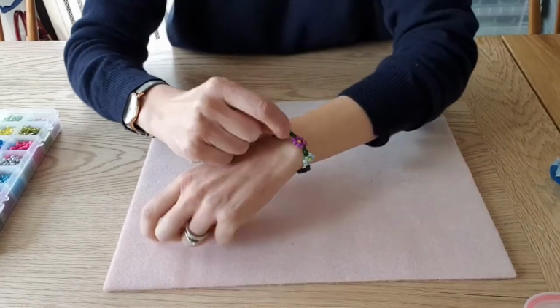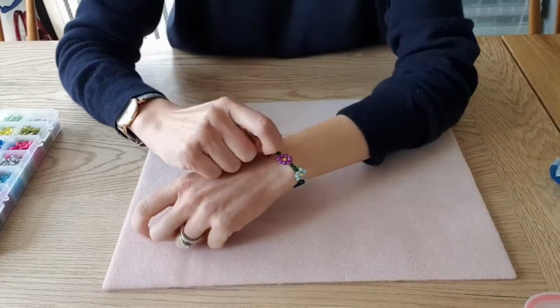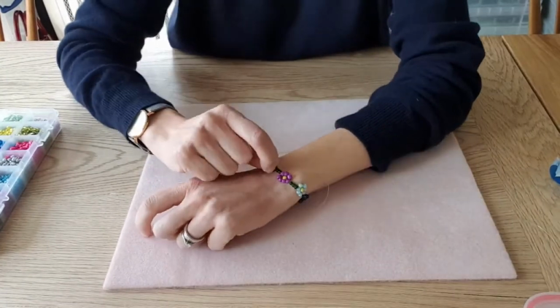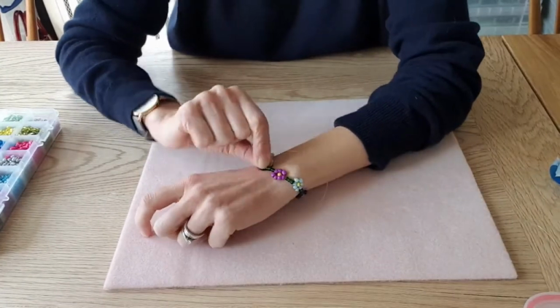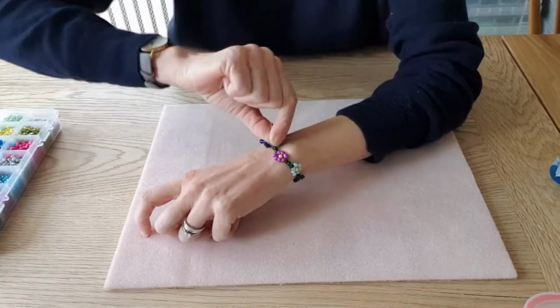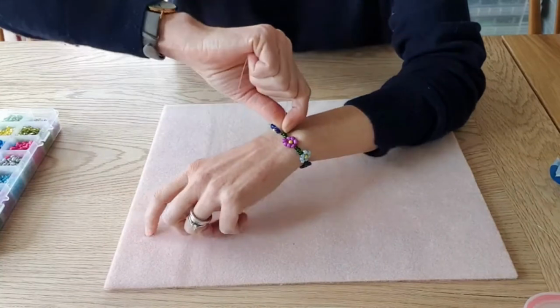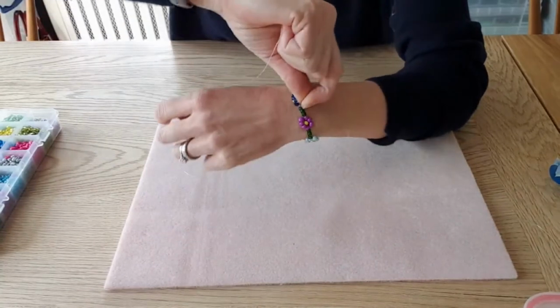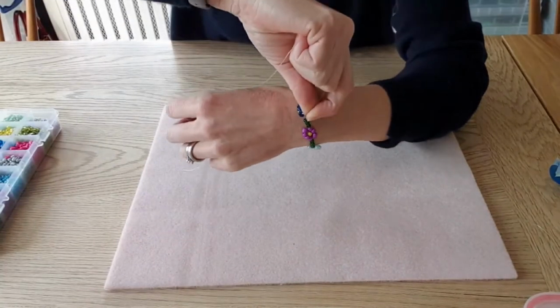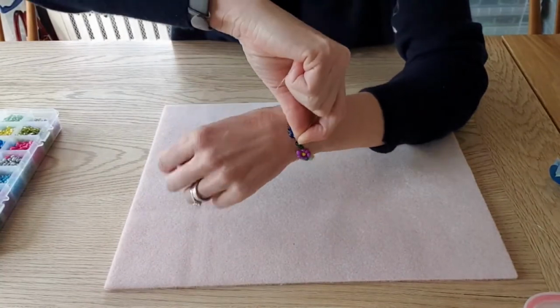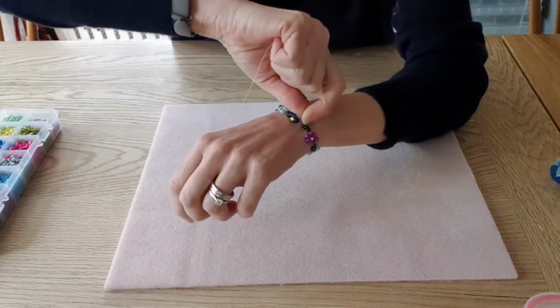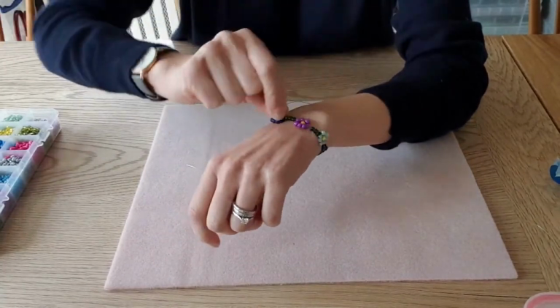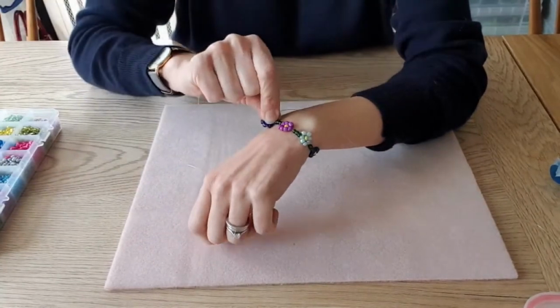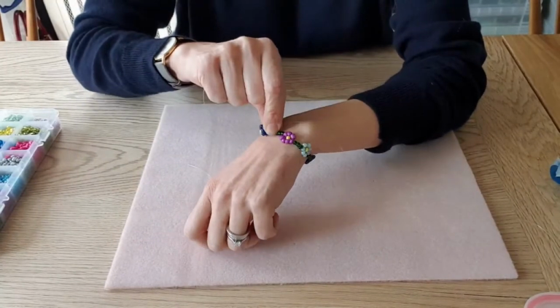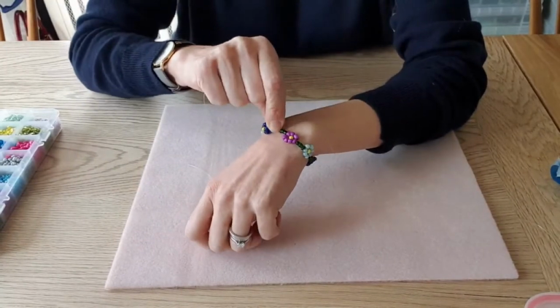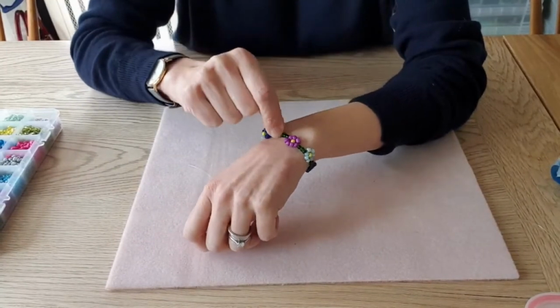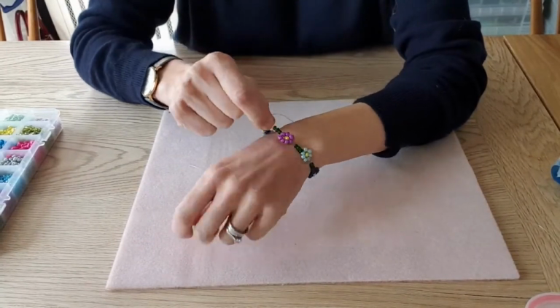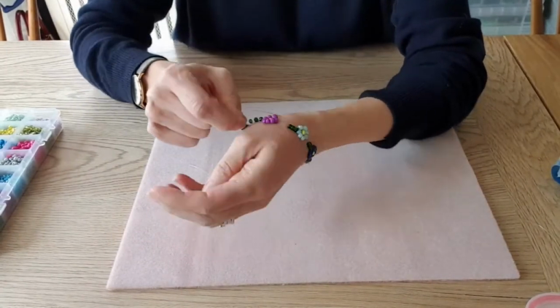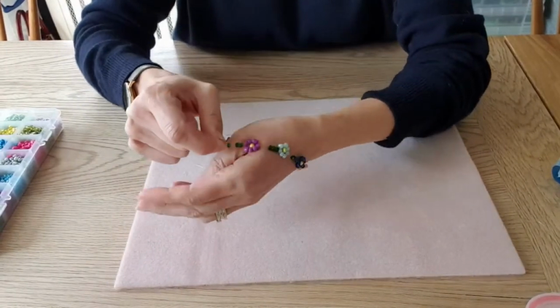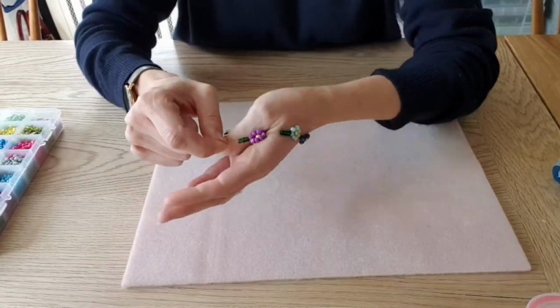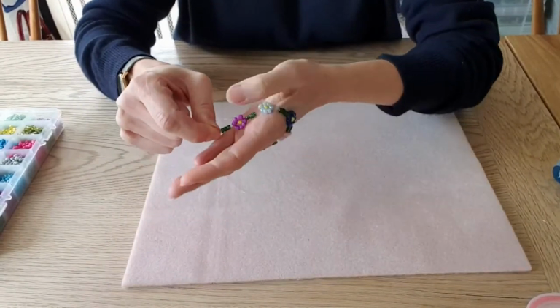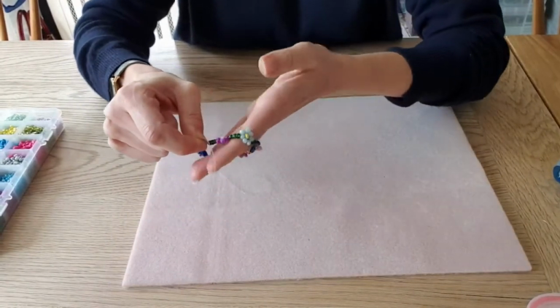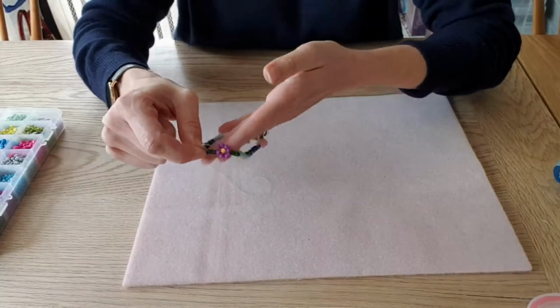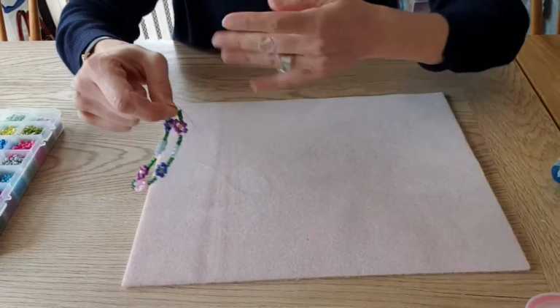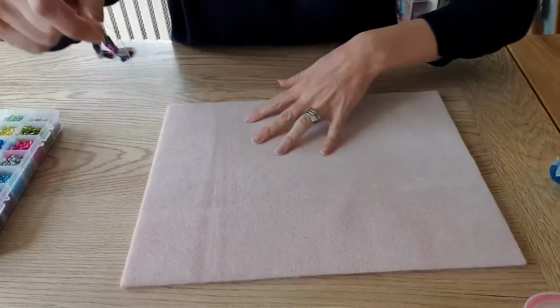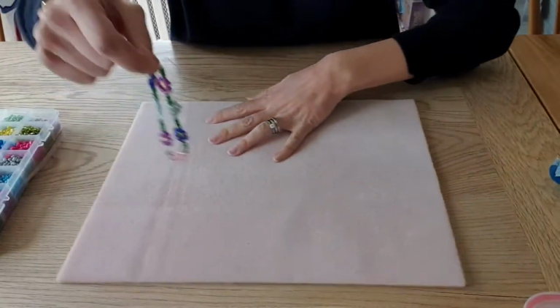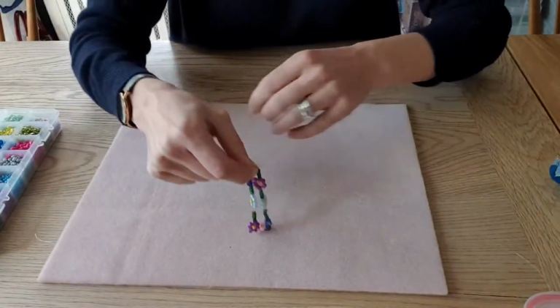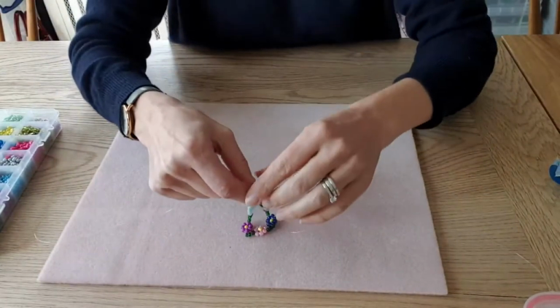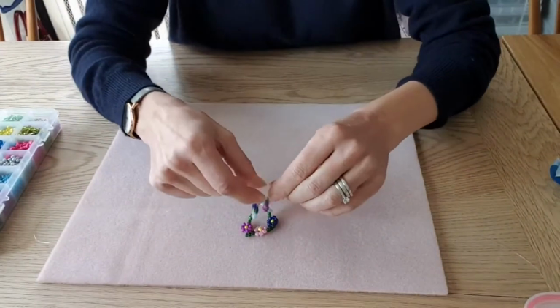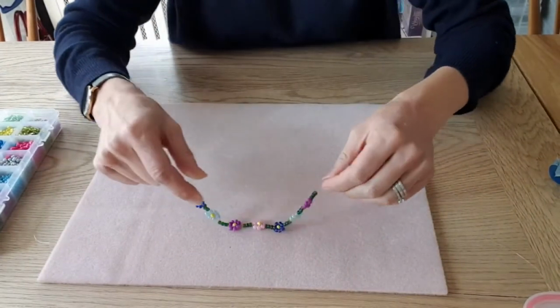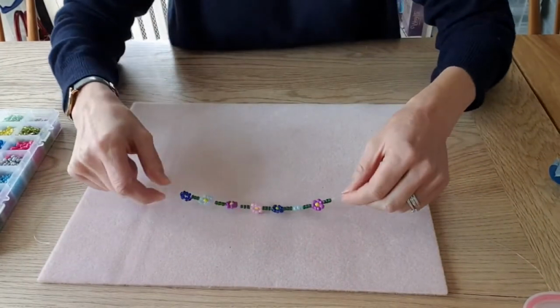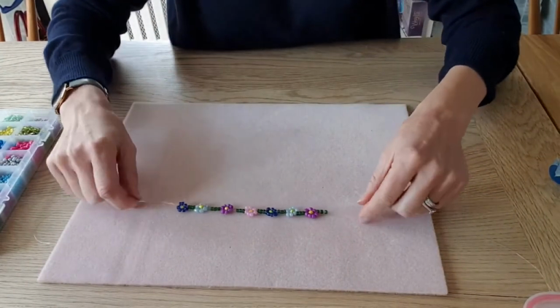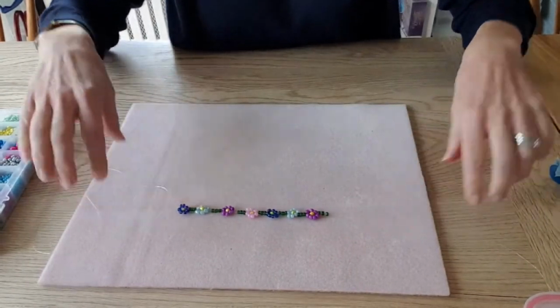I'm really happy with that size and I think that is perfect for me. So I'm going to just again gently take that off and then we're just going to finish off.